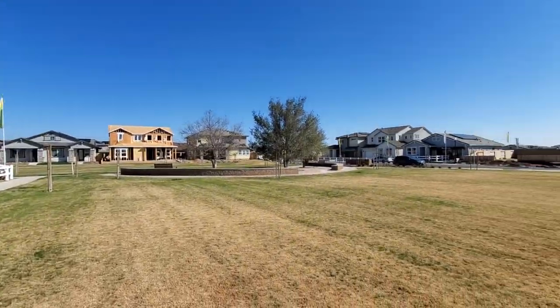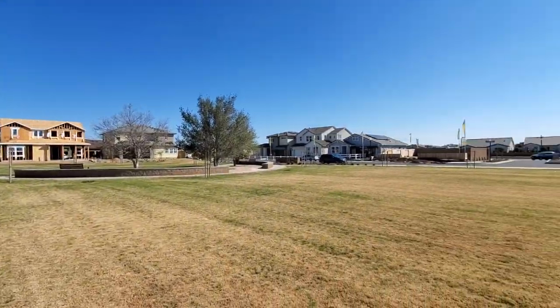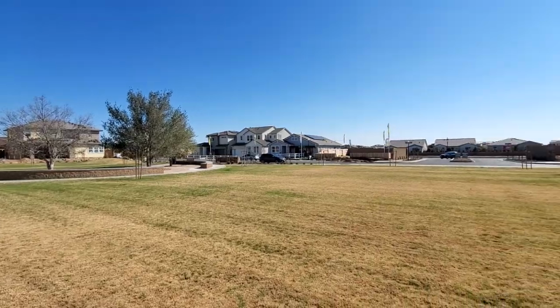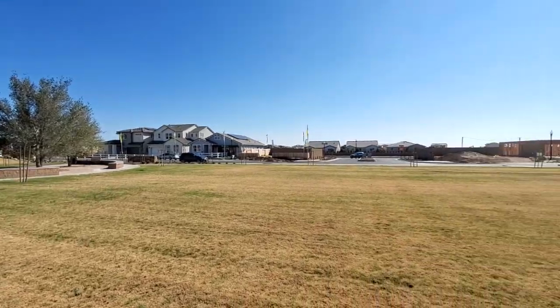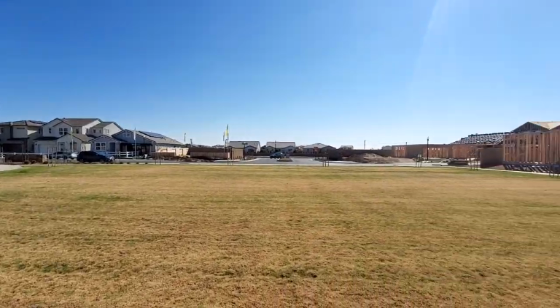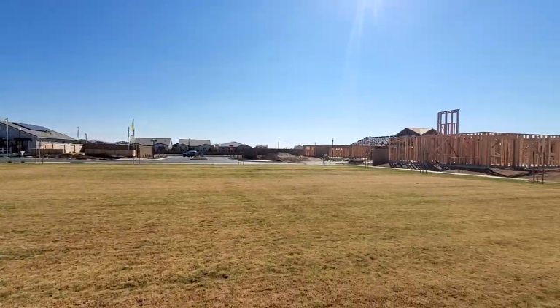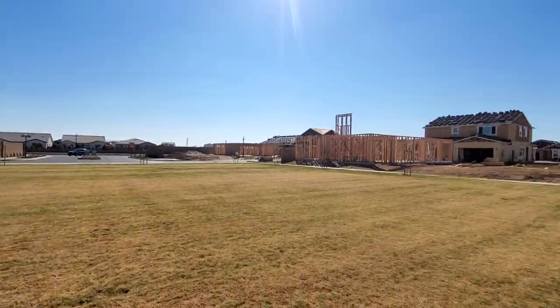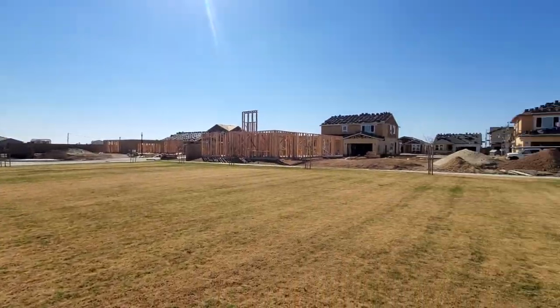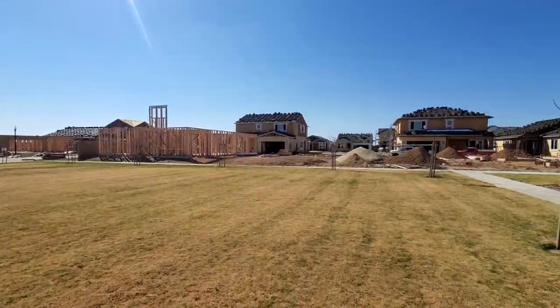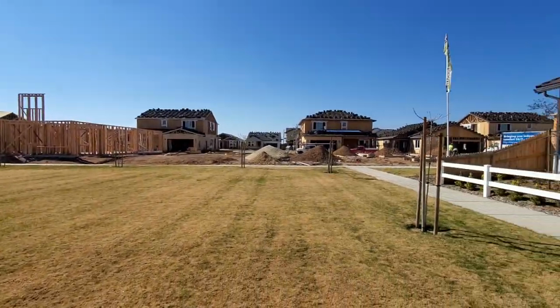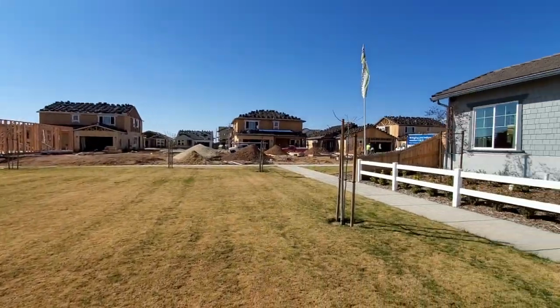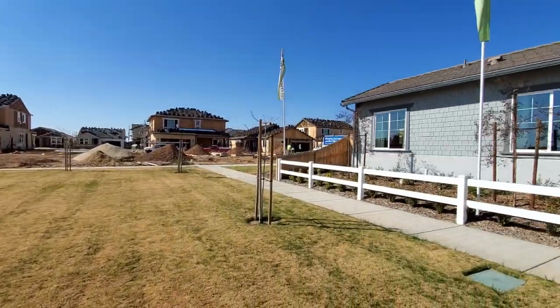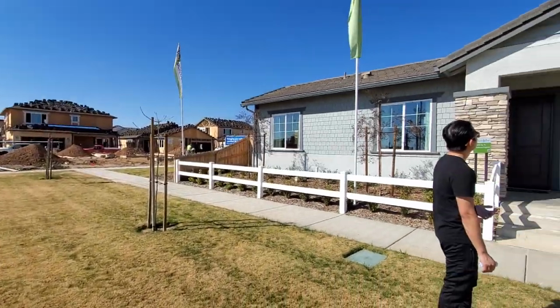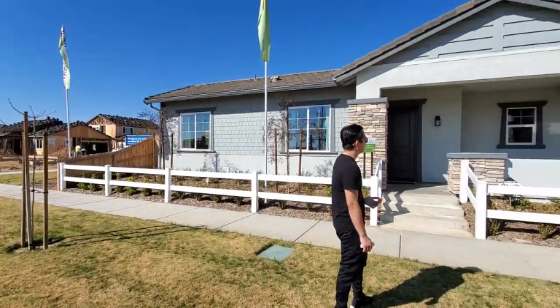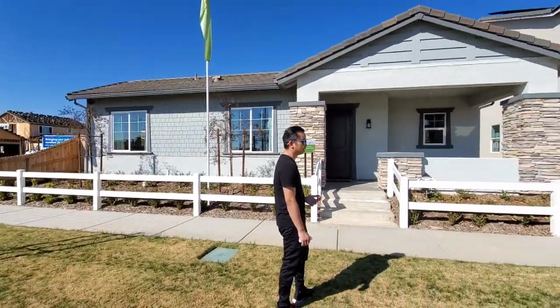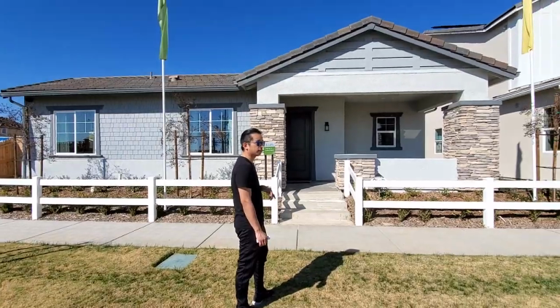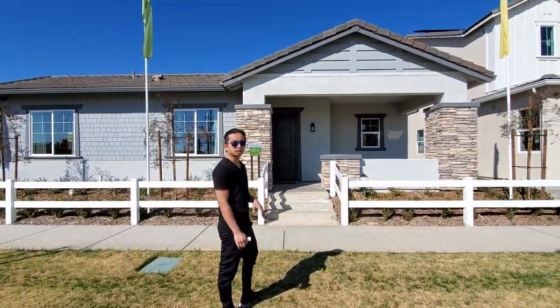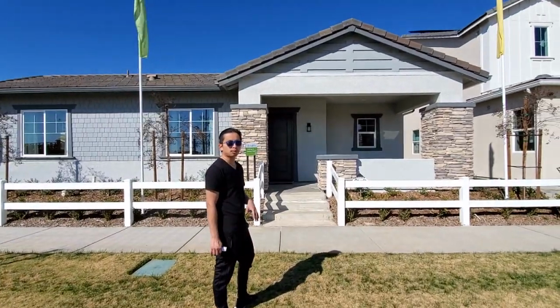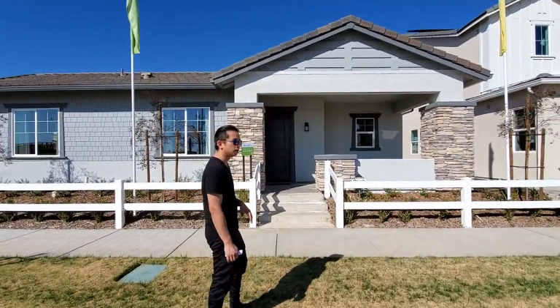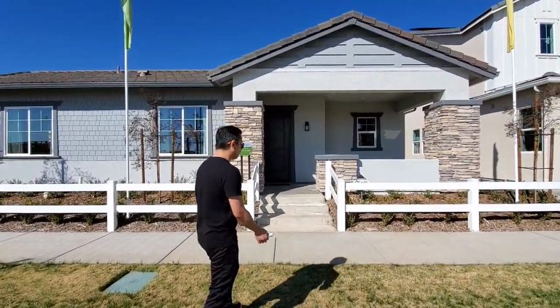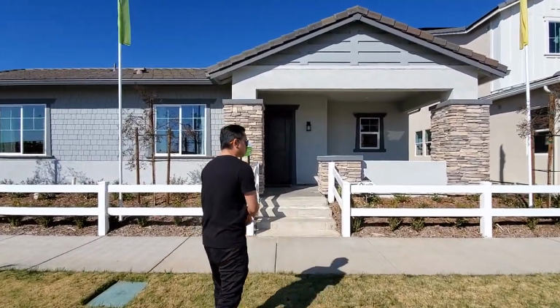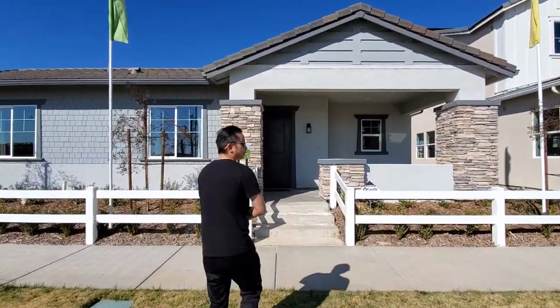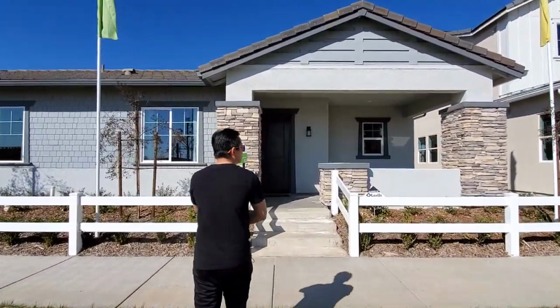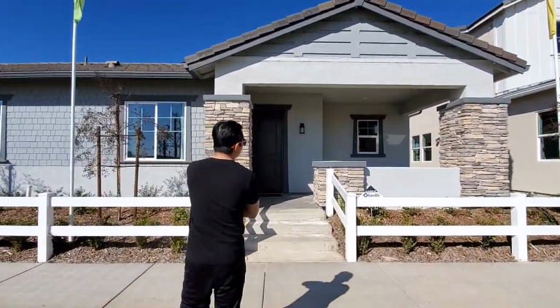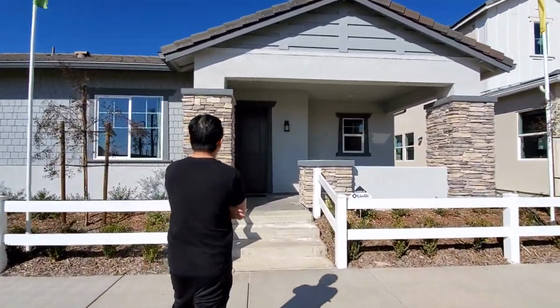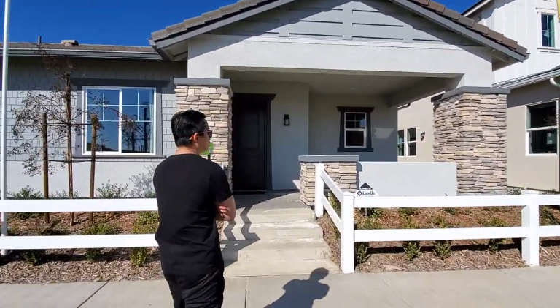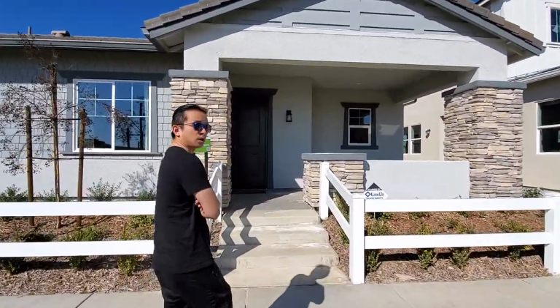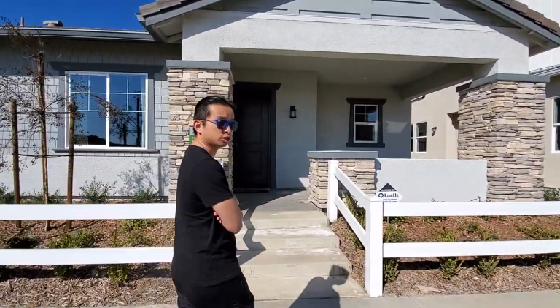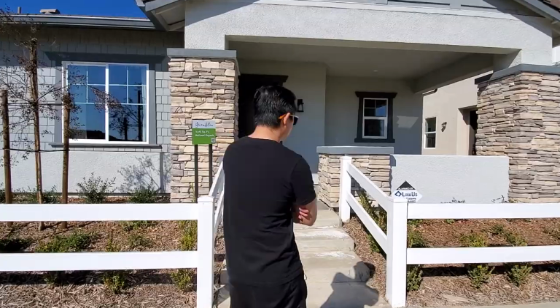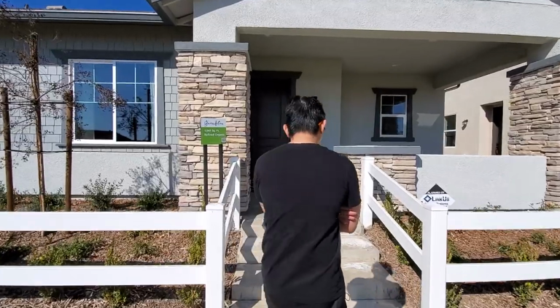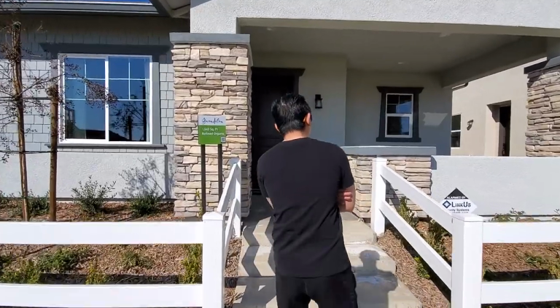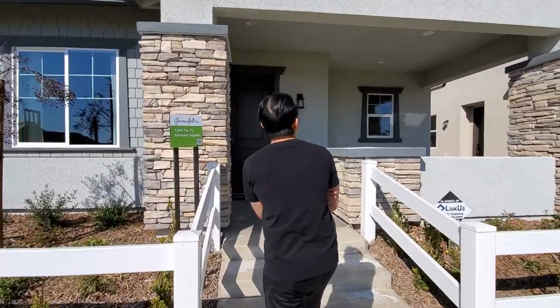This is our first time exploring this property, so we're going to be just as new as you guys. If you like this property and this type of content and information, subscribe to our channel and follow along the journey.